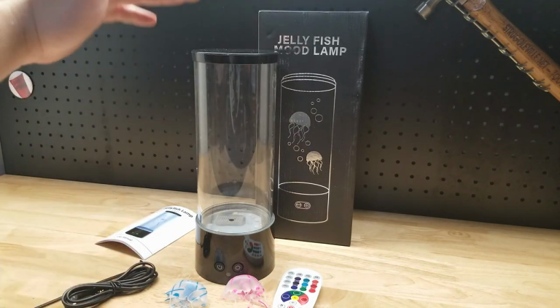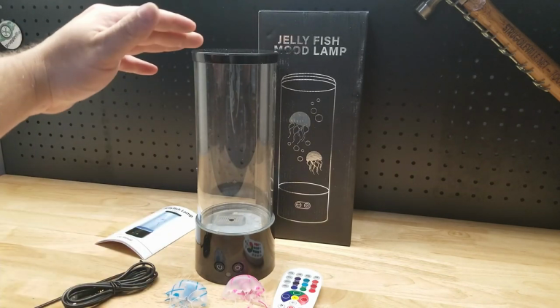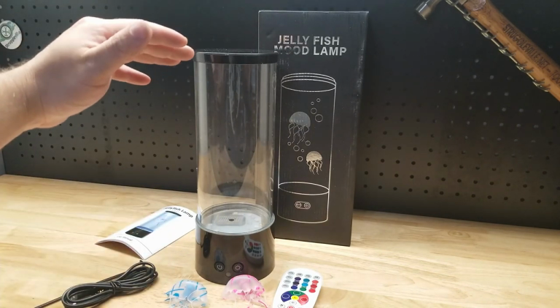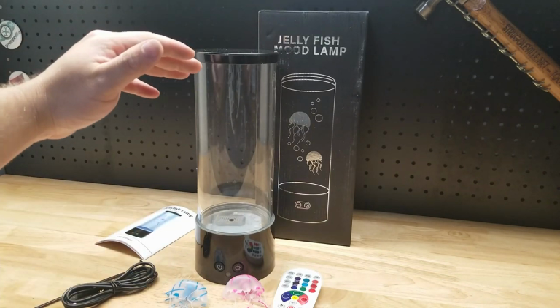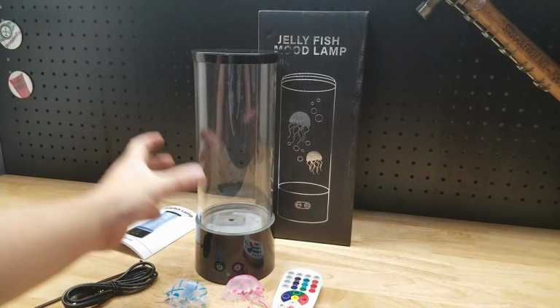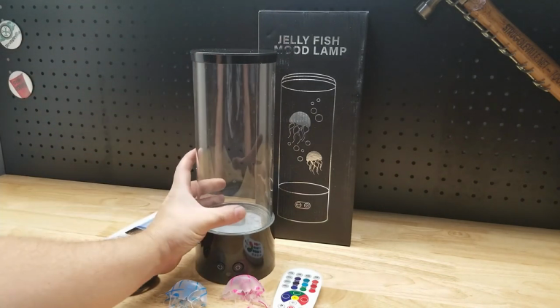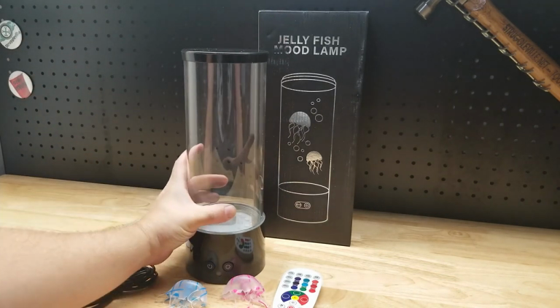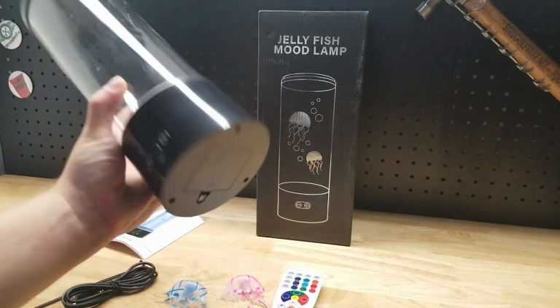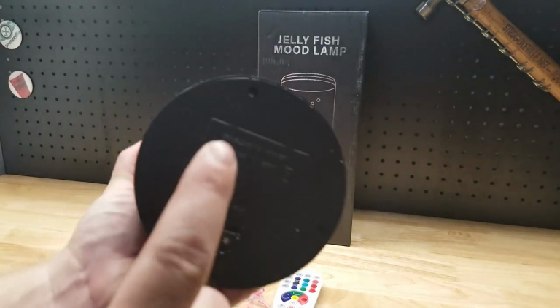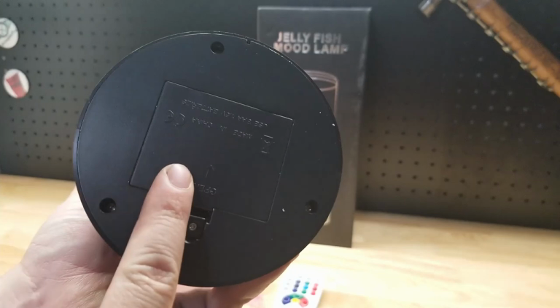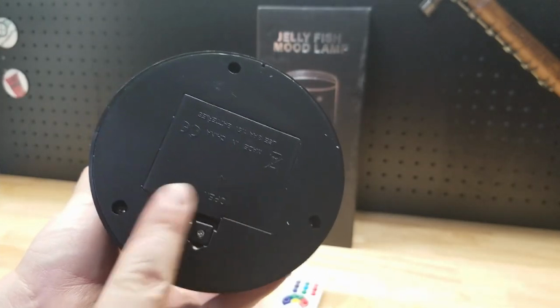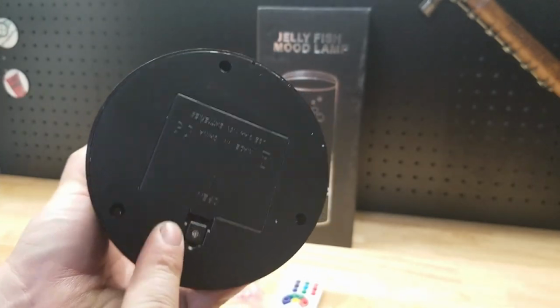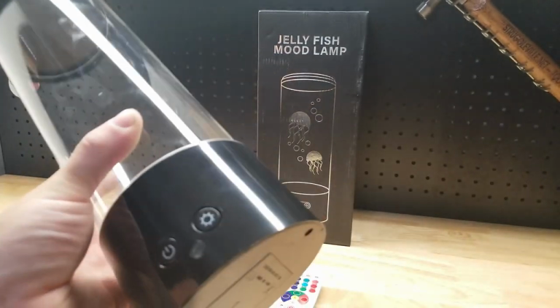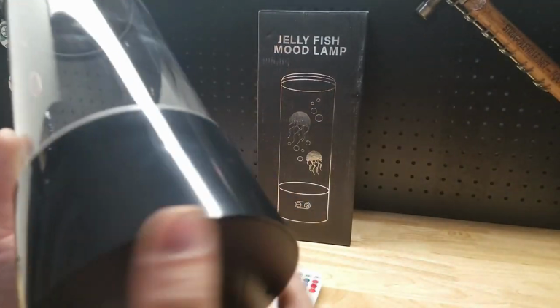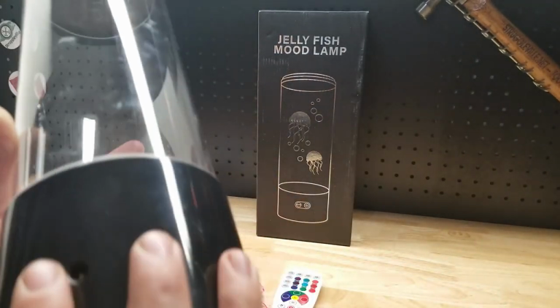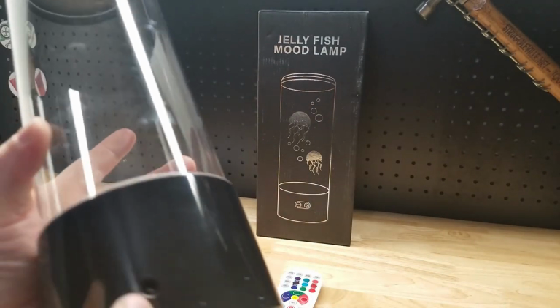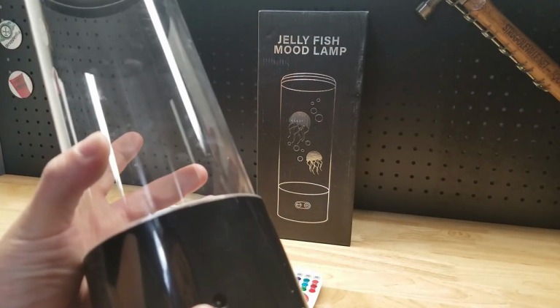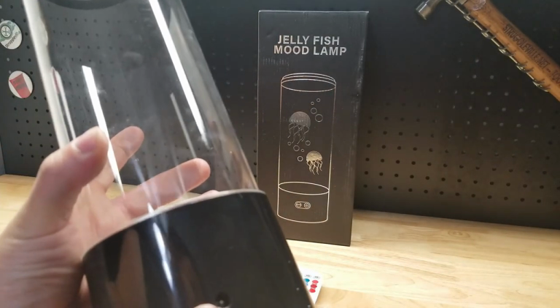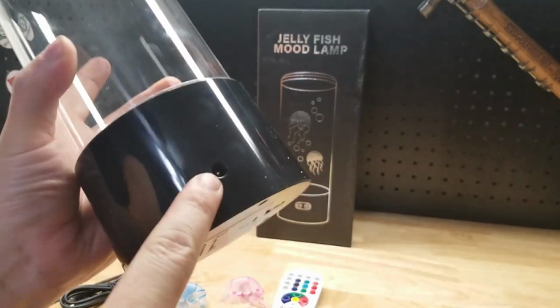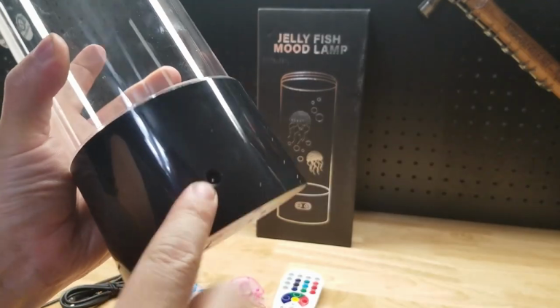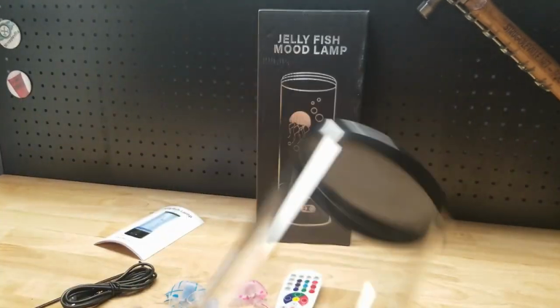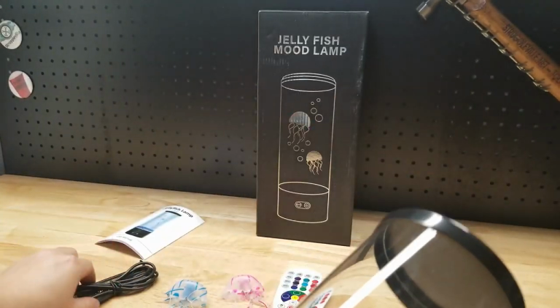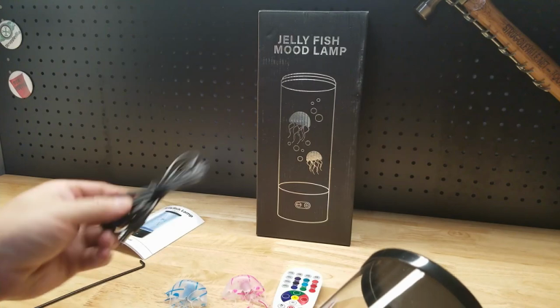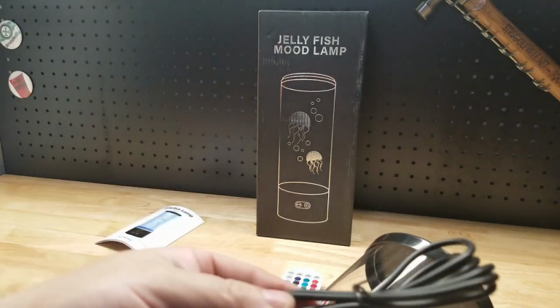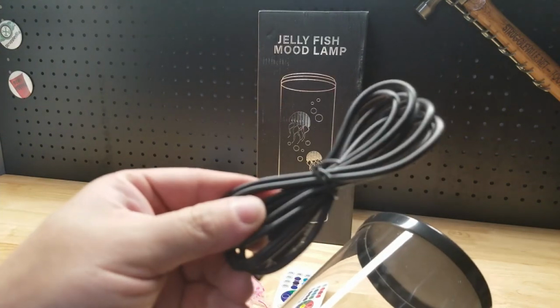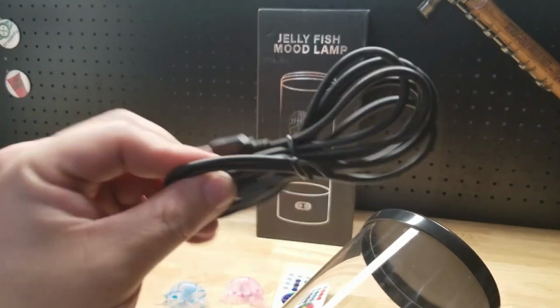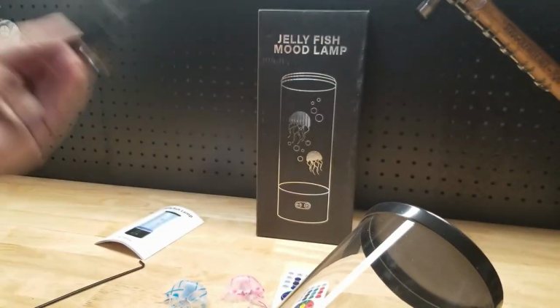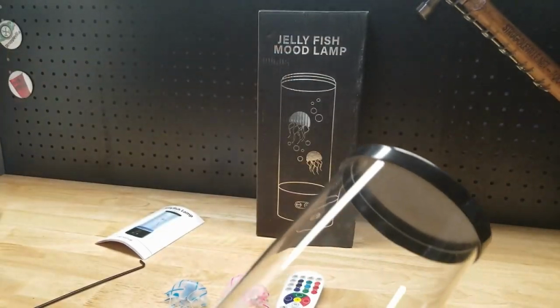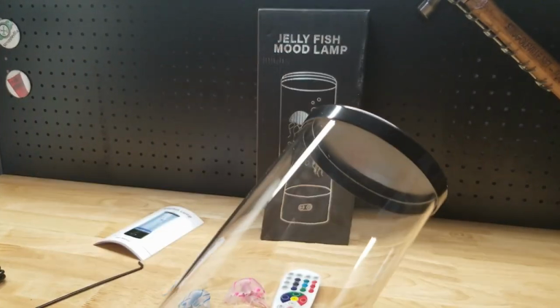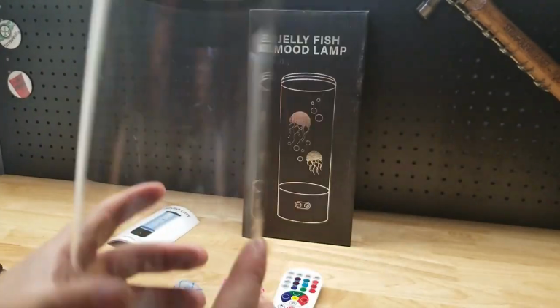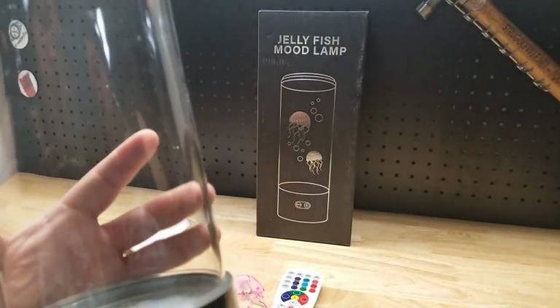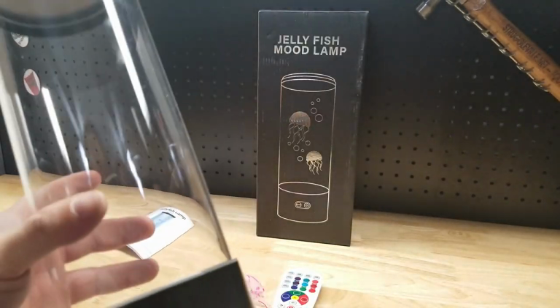It's almost 12 inches tall. You can use it battery operated, or there's a barrel connector to plug into a USB port. It does come with the cord so you can plug it into a wall or use batteries.